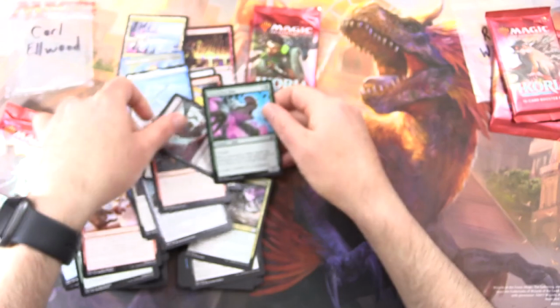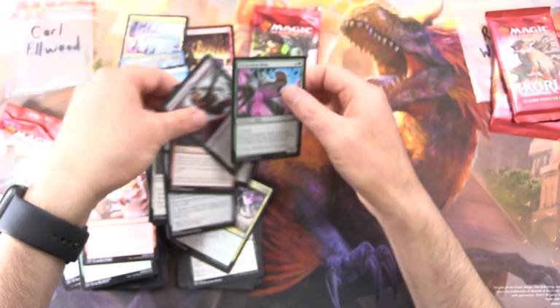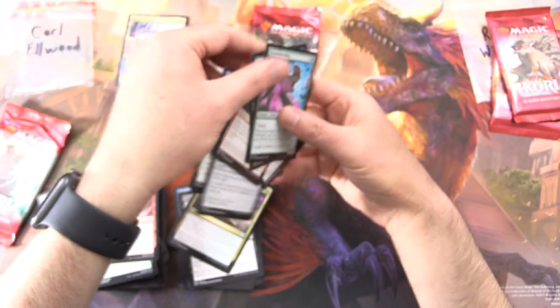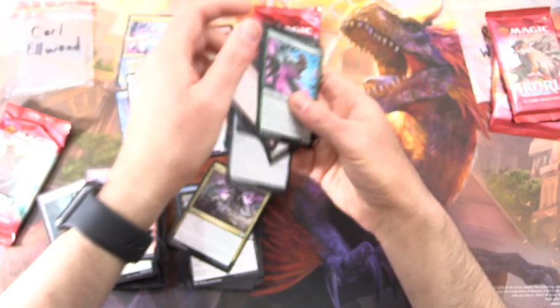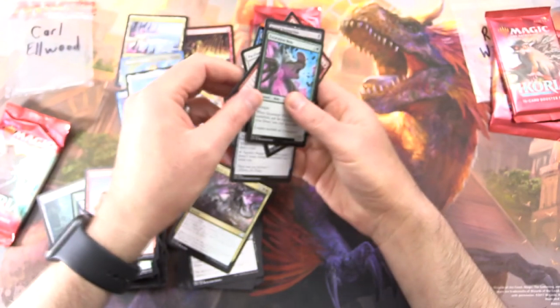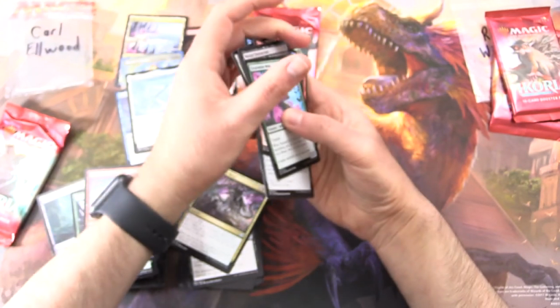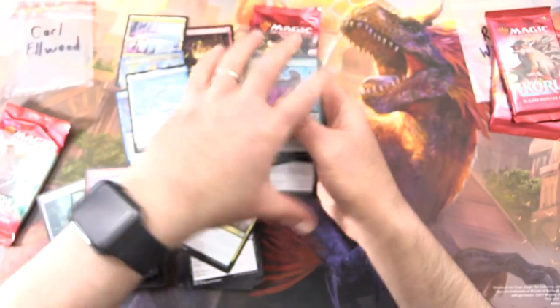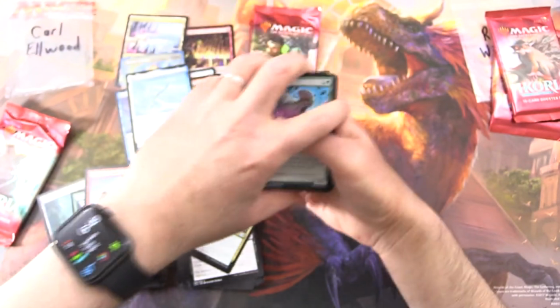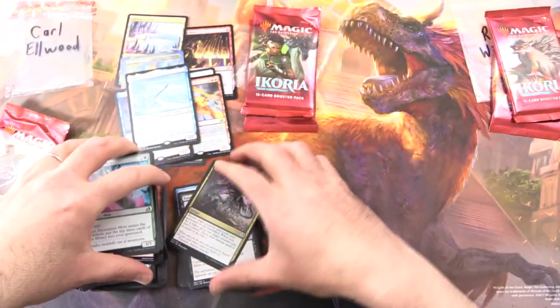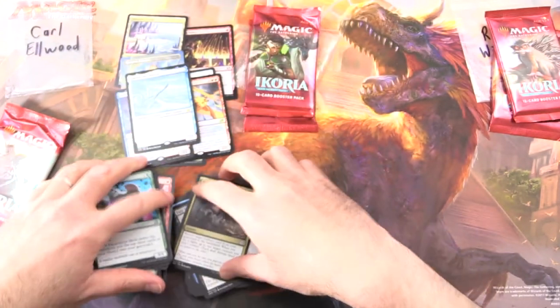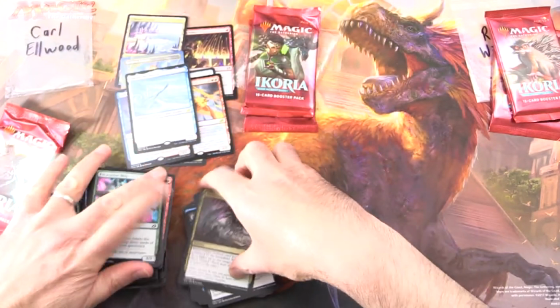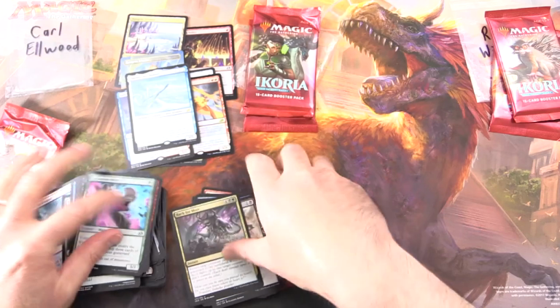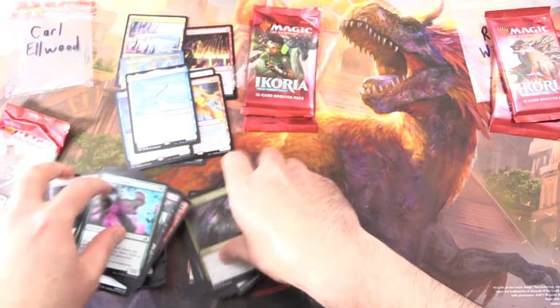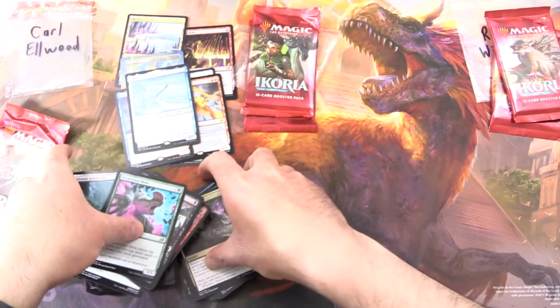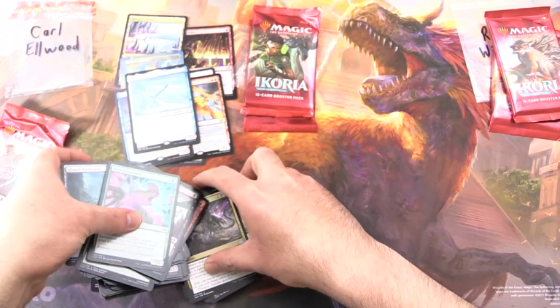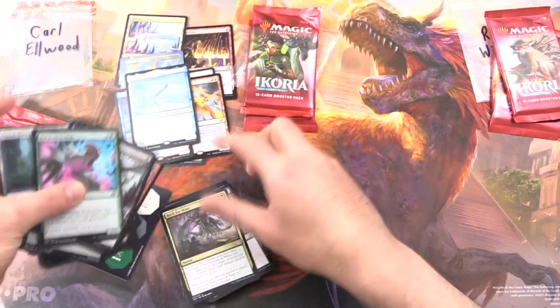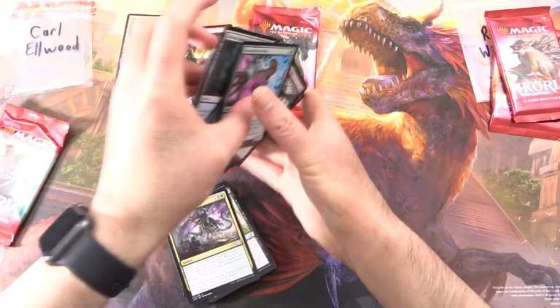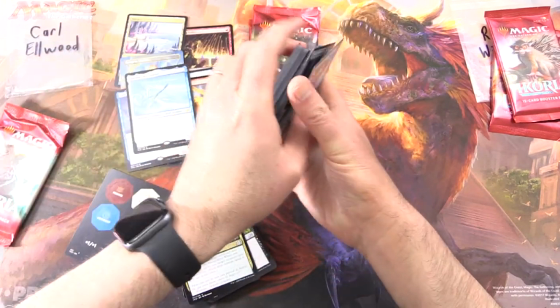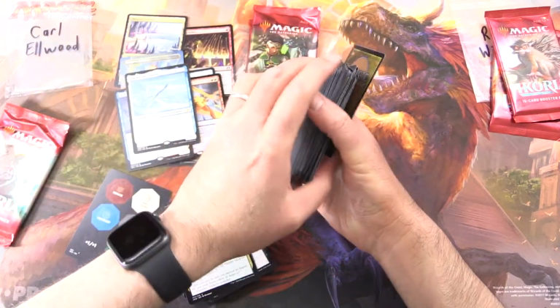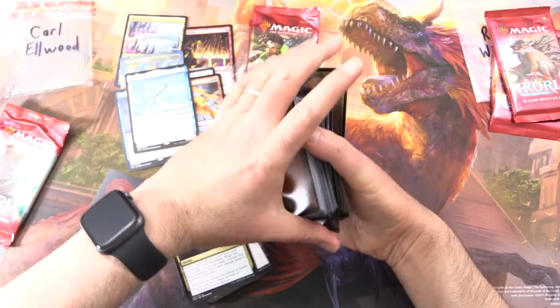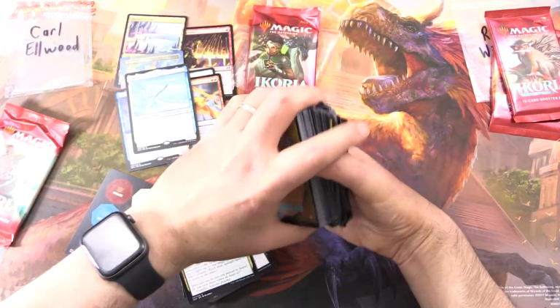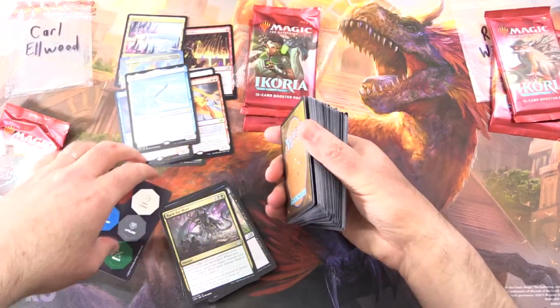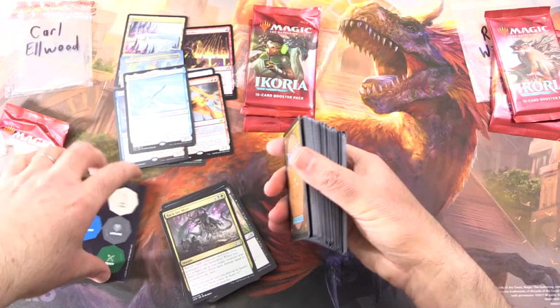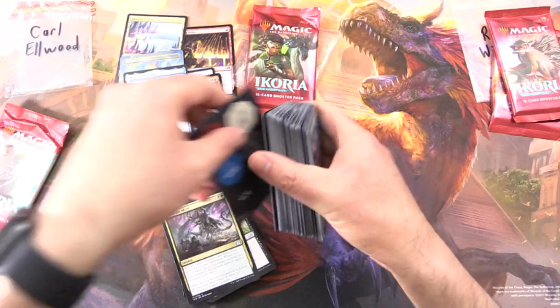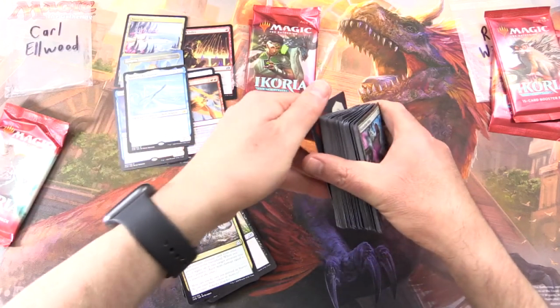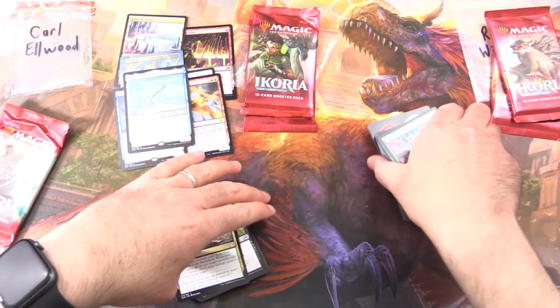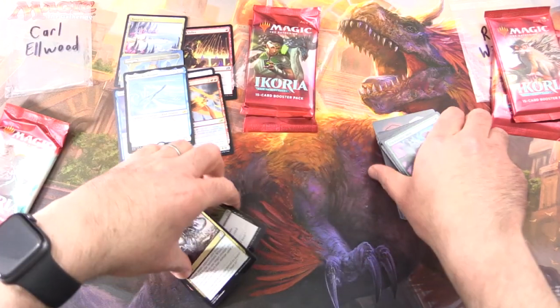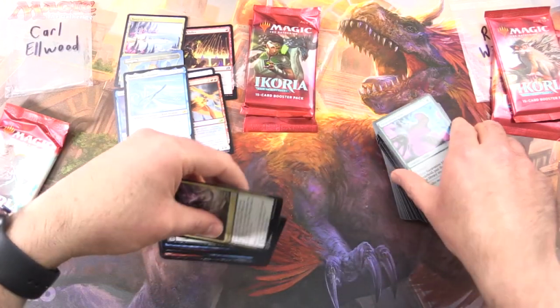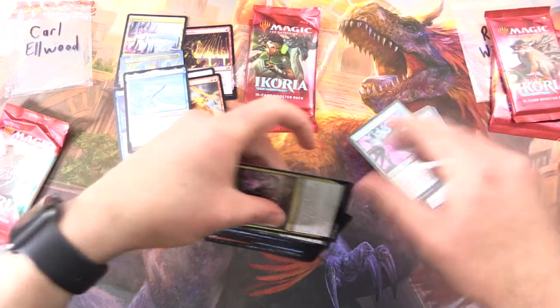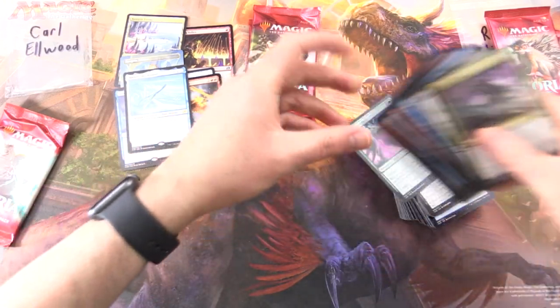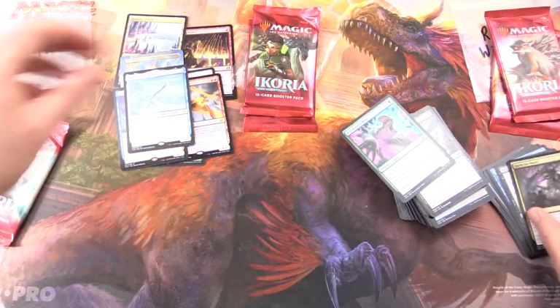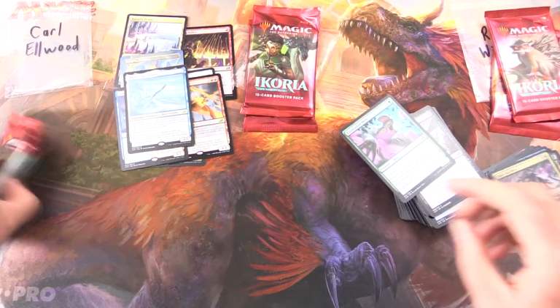We have a turtle avalanche here. Let's straighten that out. These Japanese cards have a much smoother surface, so they tend to slide around everywhere, as you might have noticed.